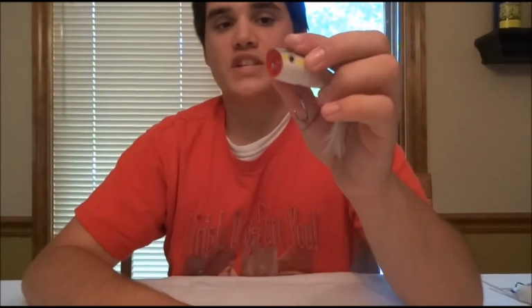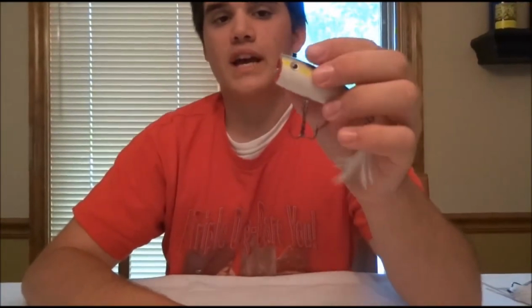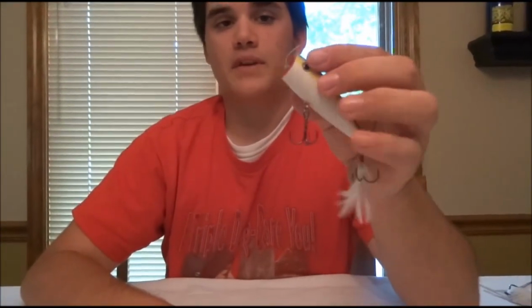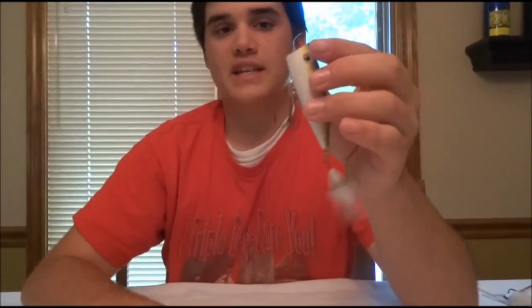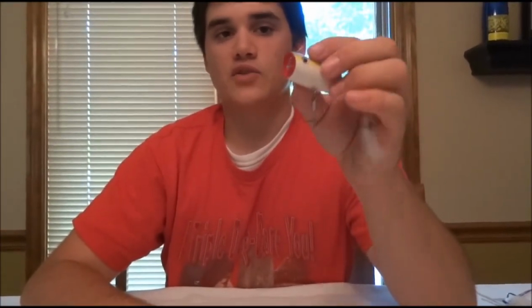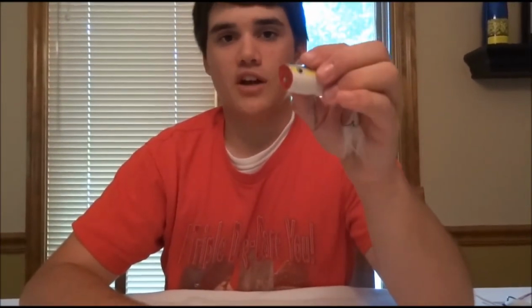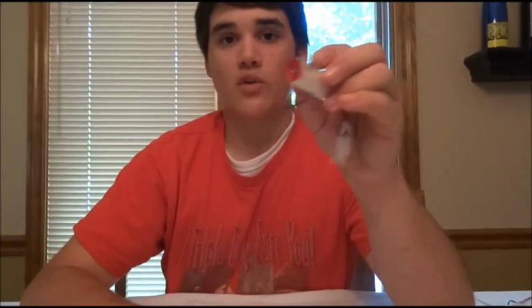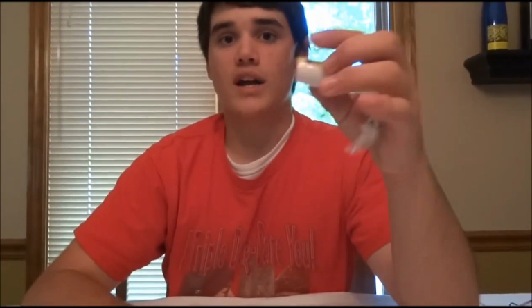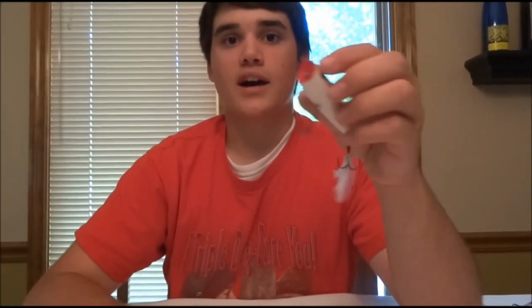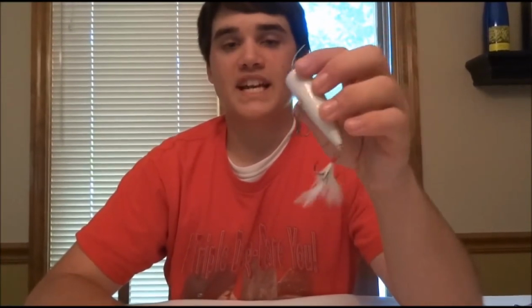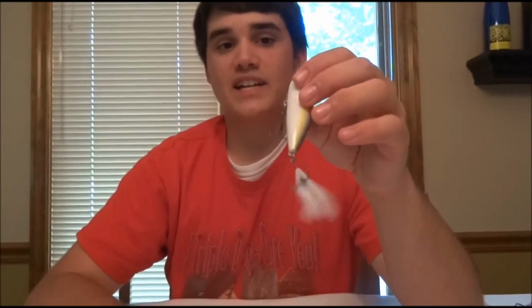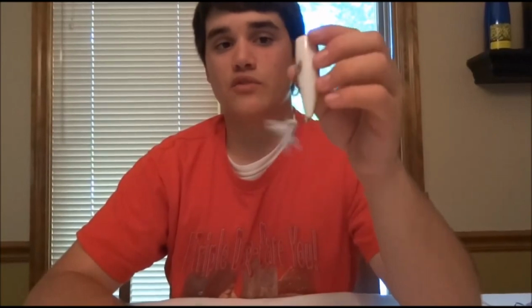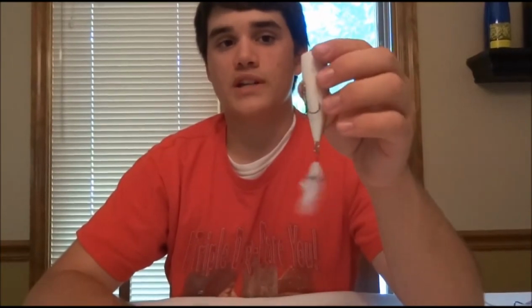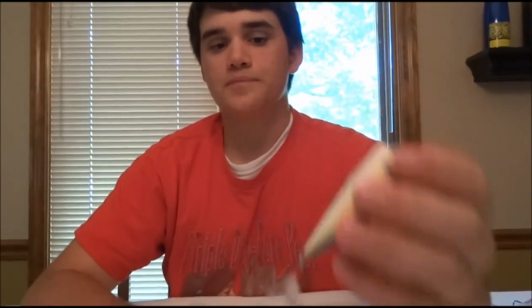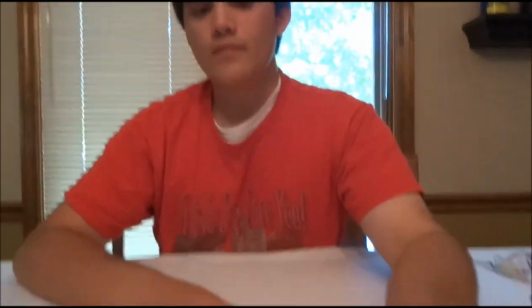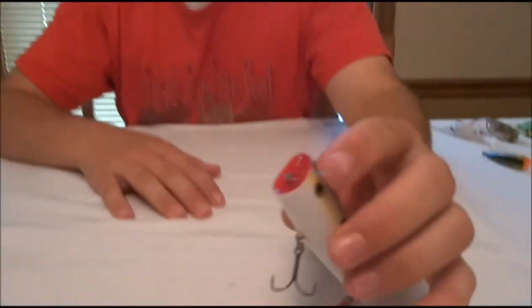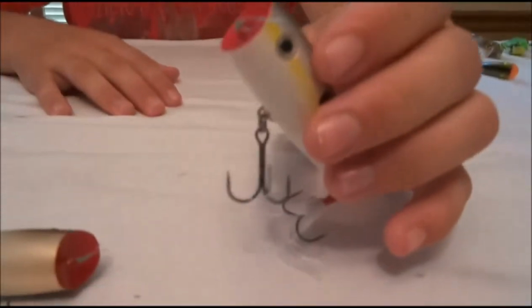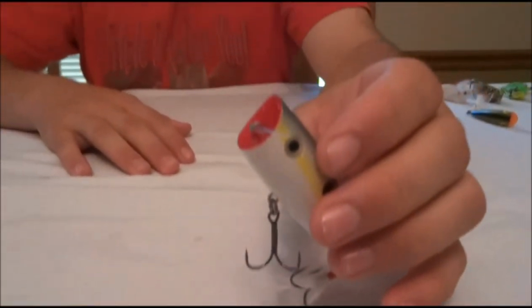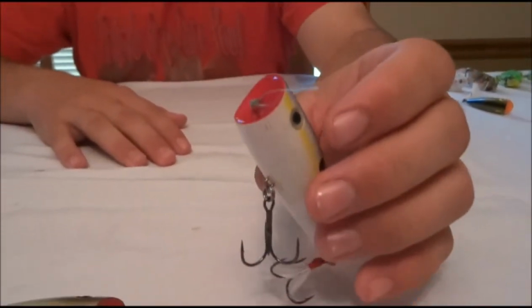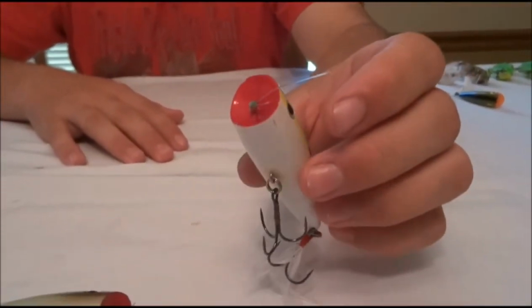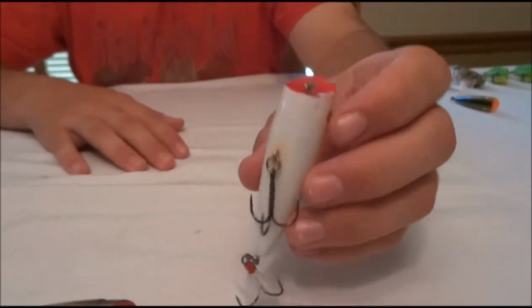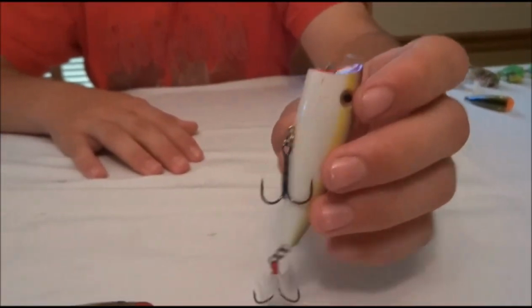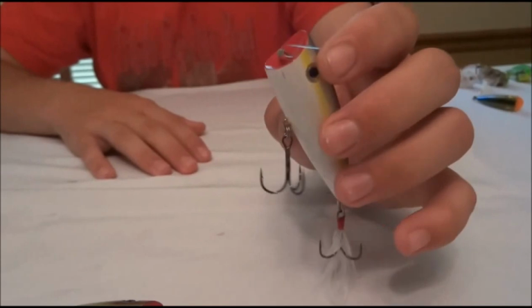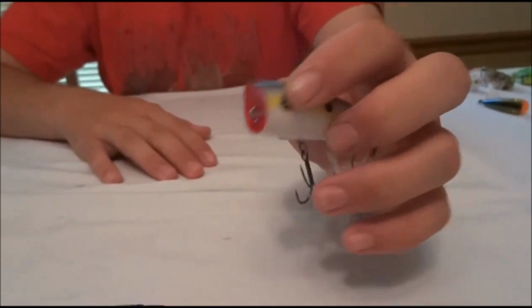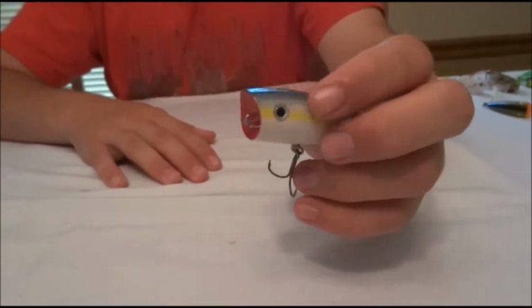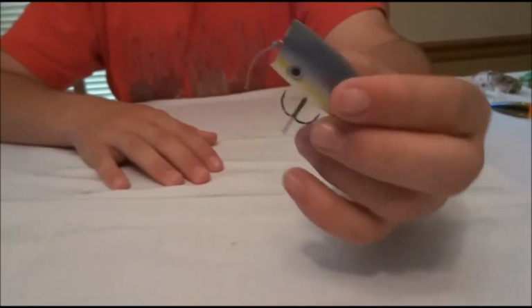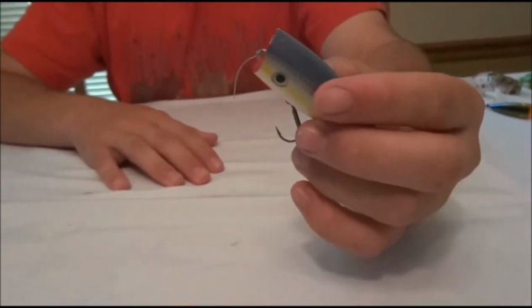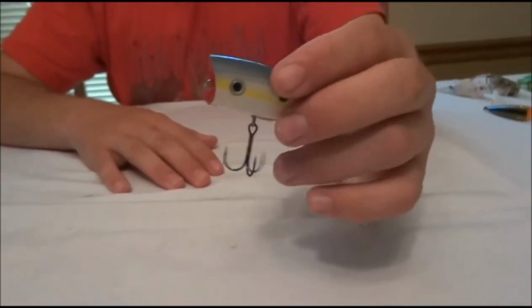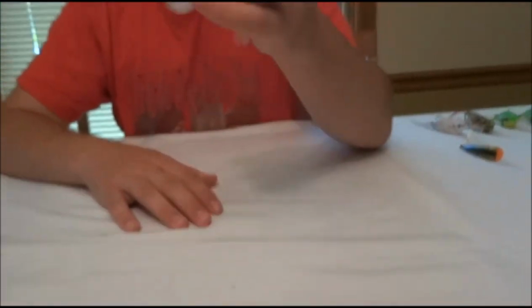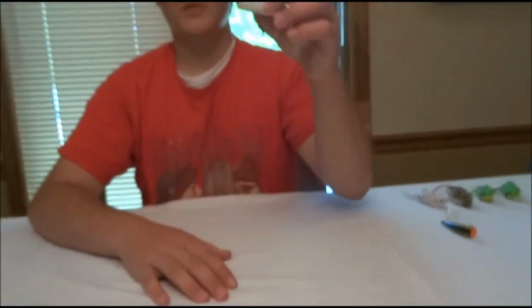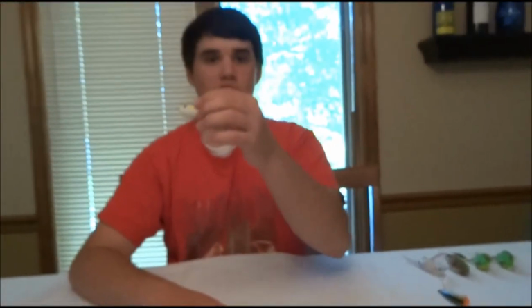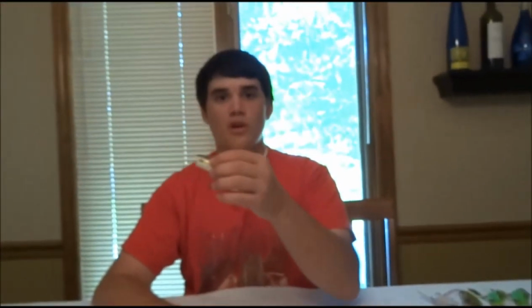I like it because it not only chugs, it'll walk side to side too if you really want it to. So you don't have to change from a spook style bait back to this one. But this one does work really, really well as an actual popper — it chugs pretty well.